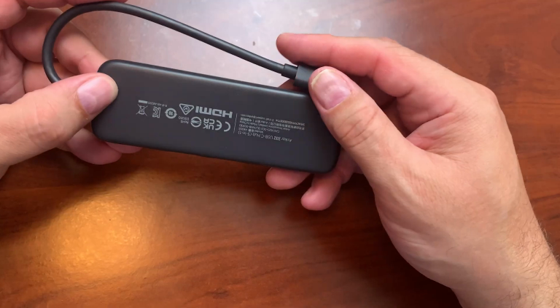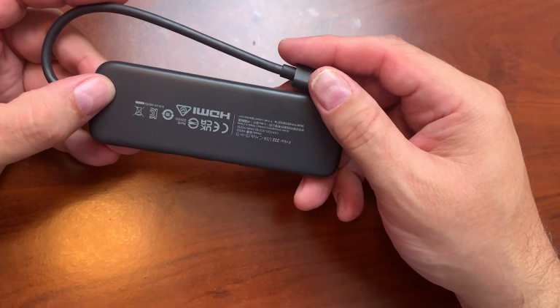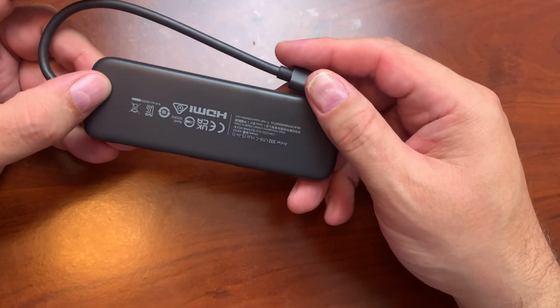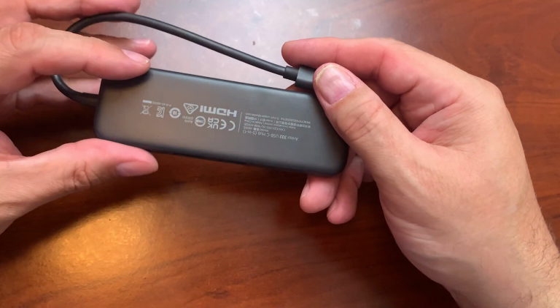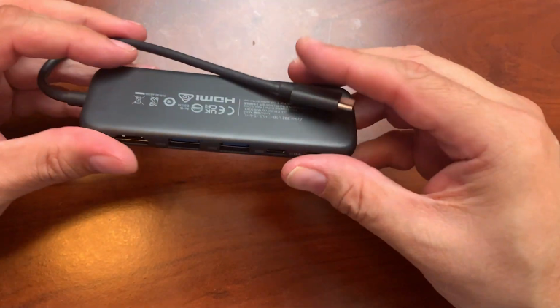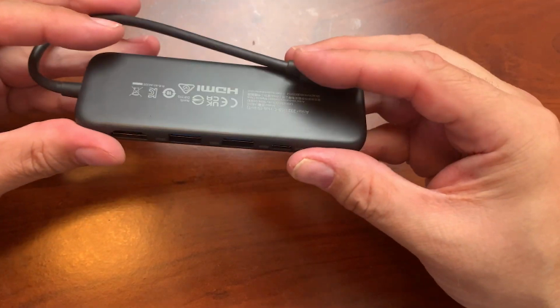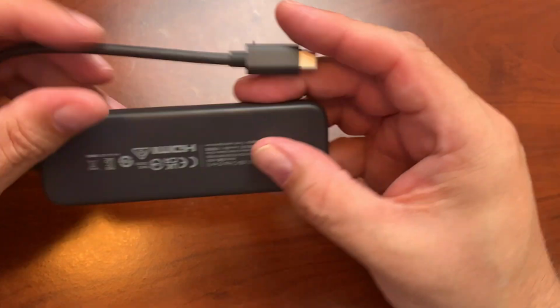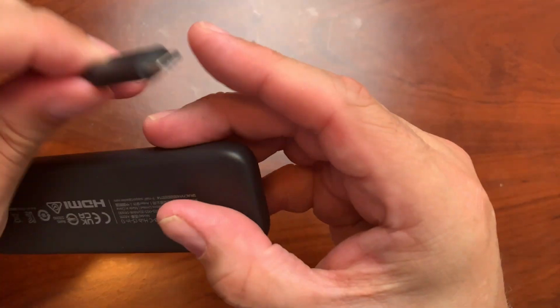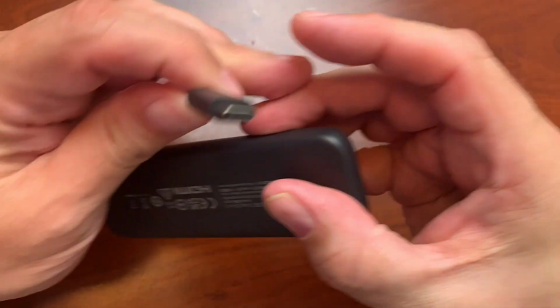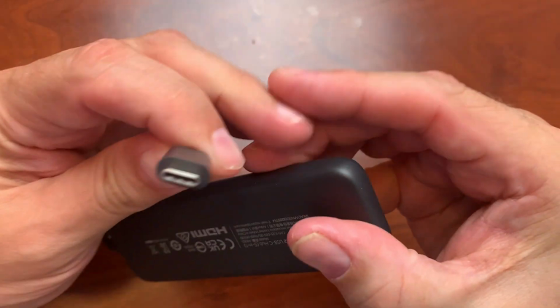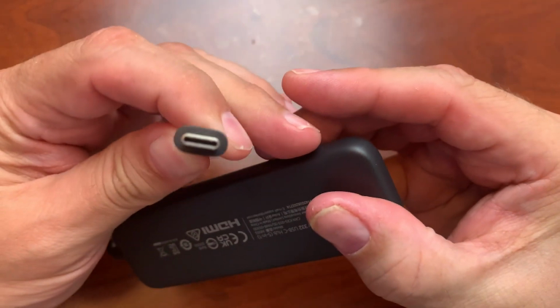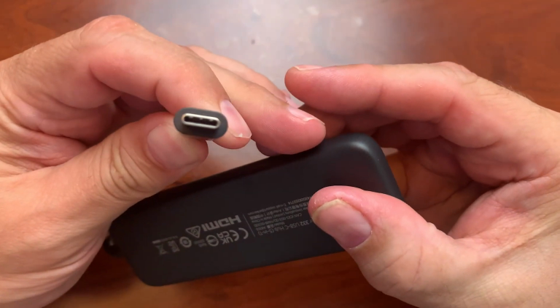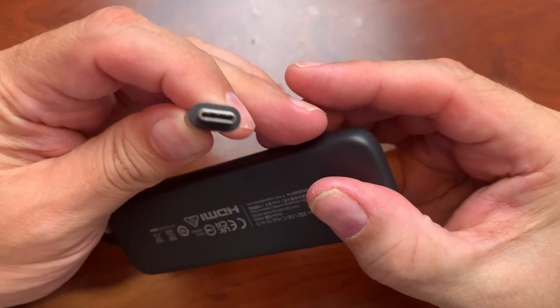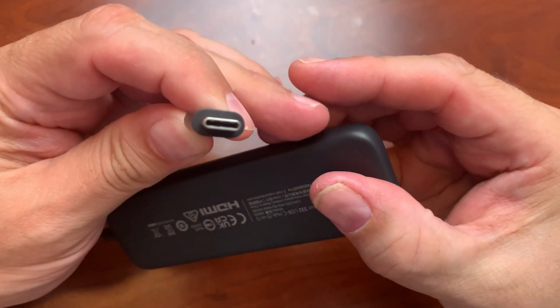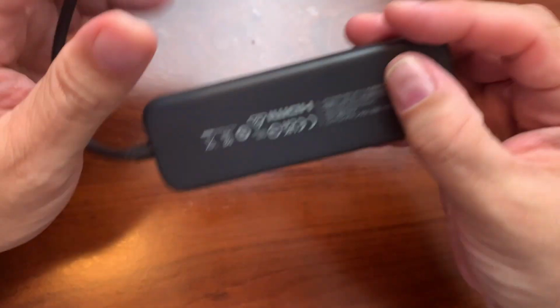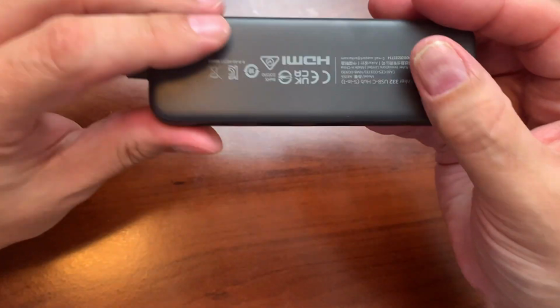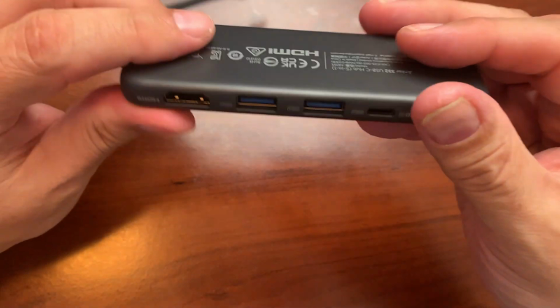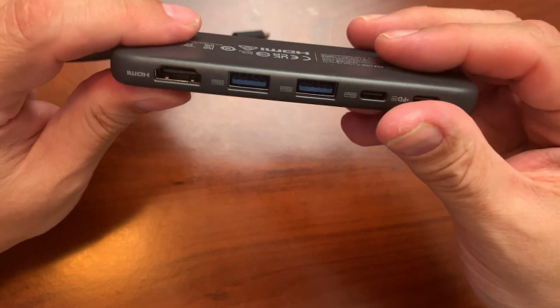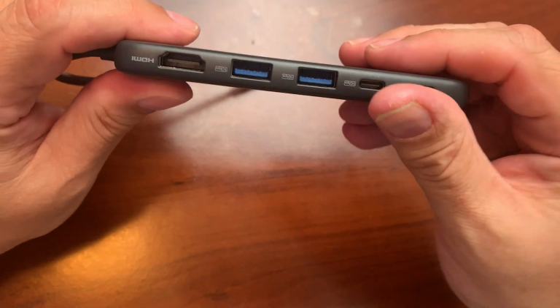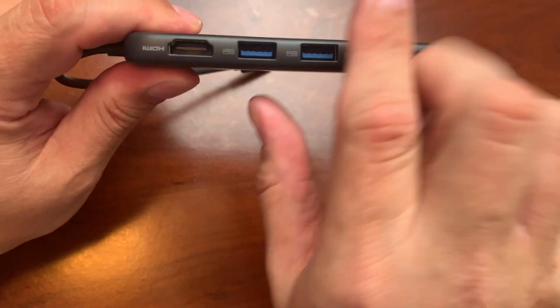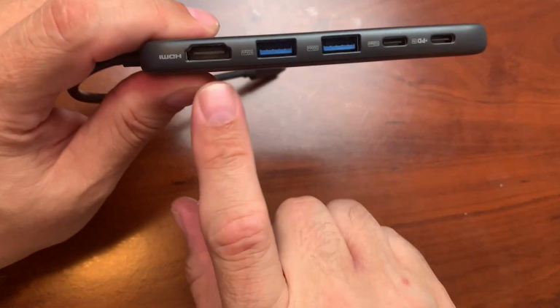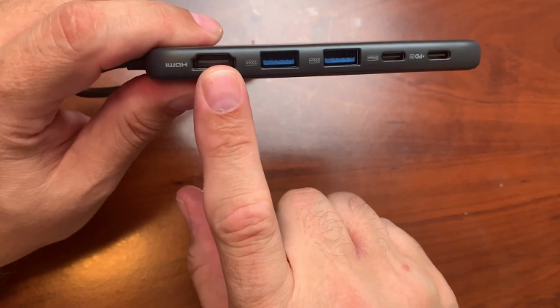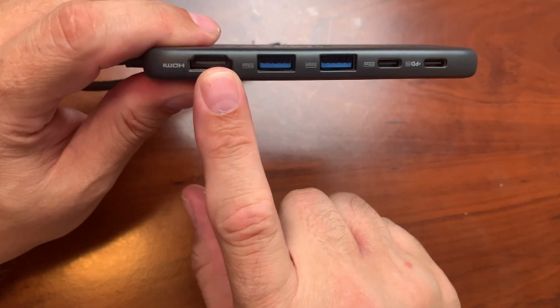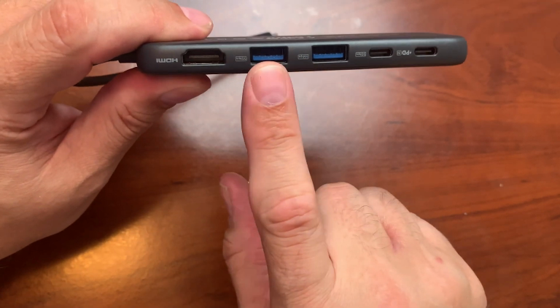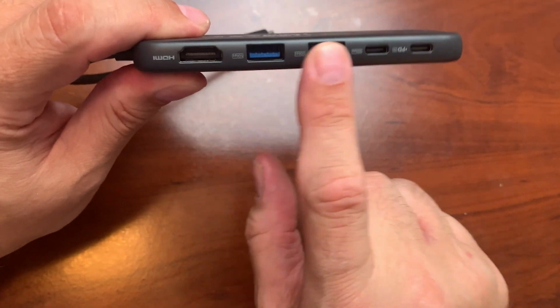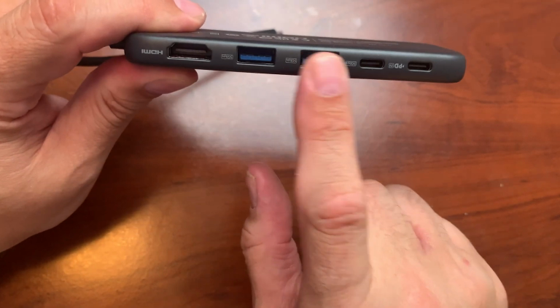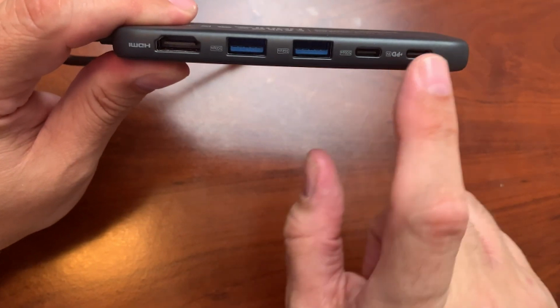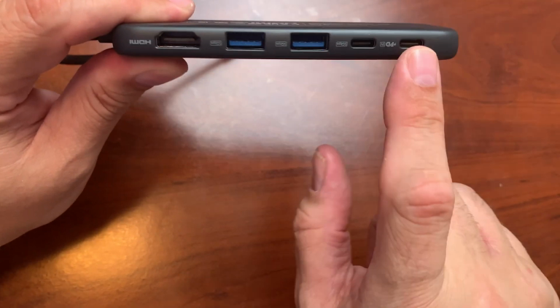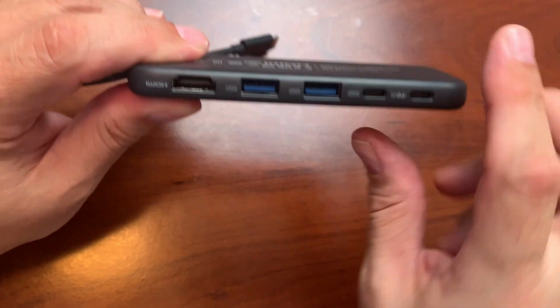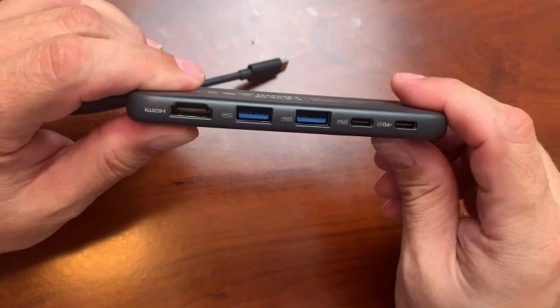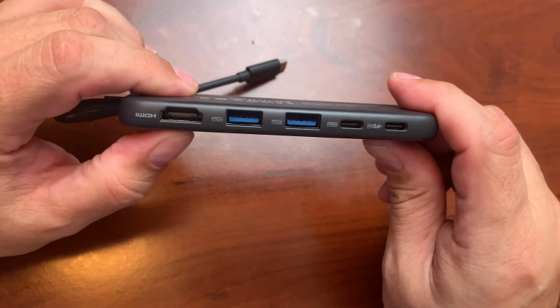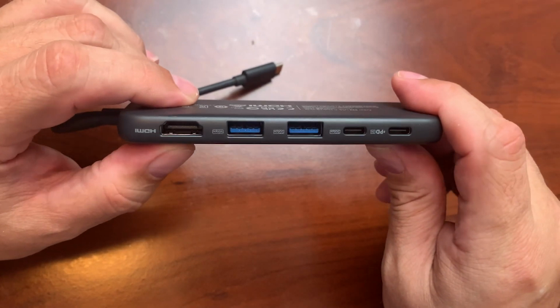This is the Anker 332, and as you can see, this is a USB-C hub. It actually contains breakouts for HDMI, USB, and two additional USB-C ports.